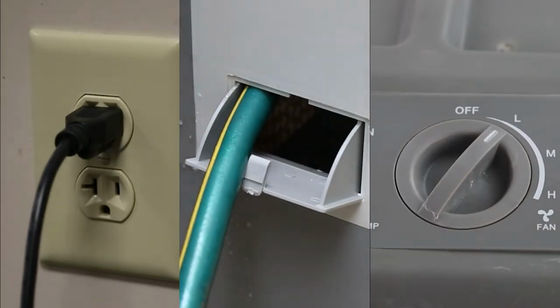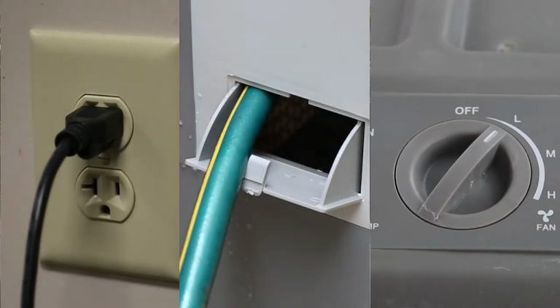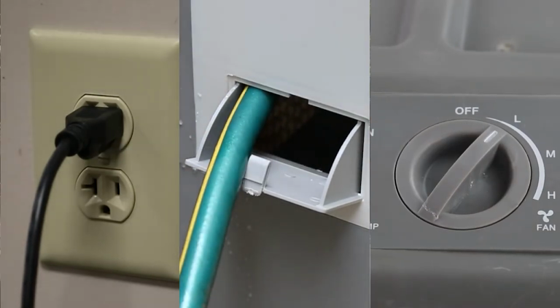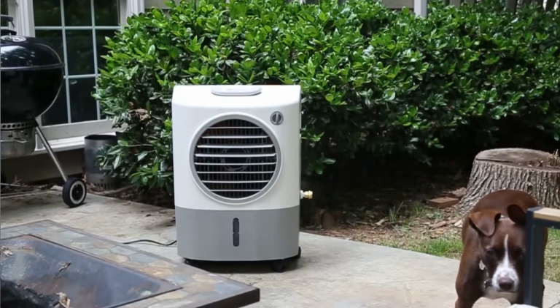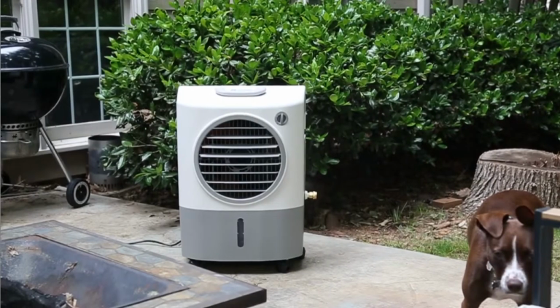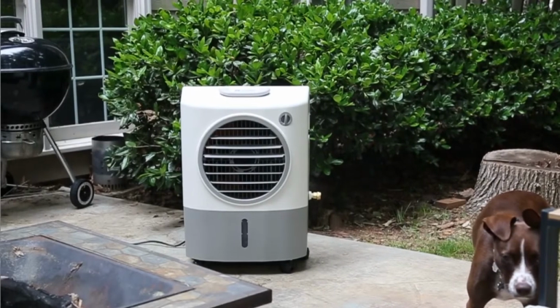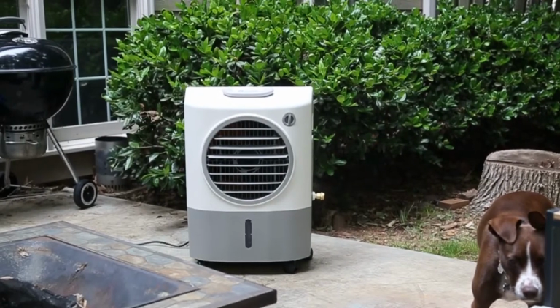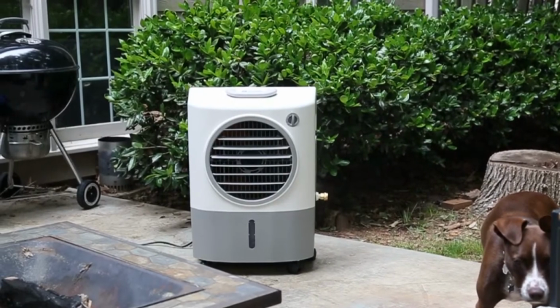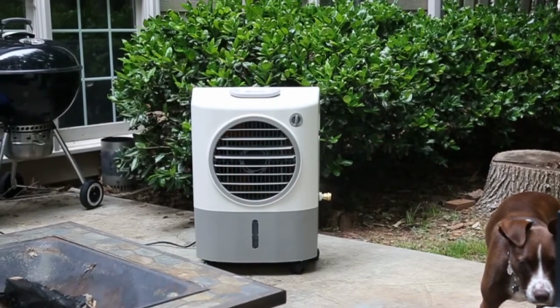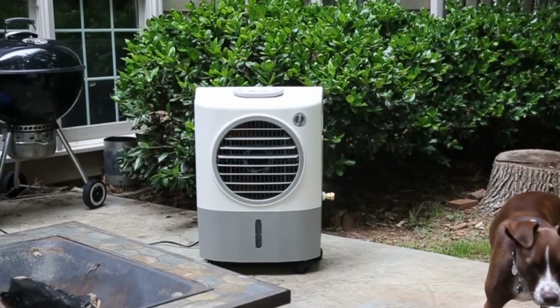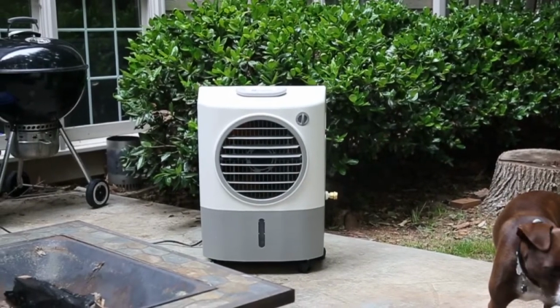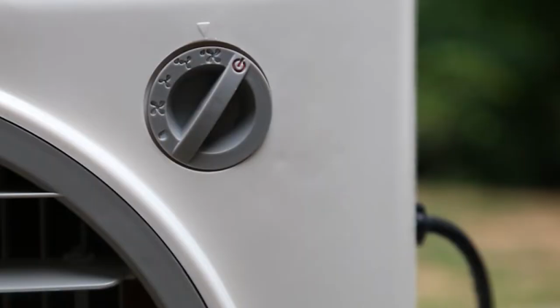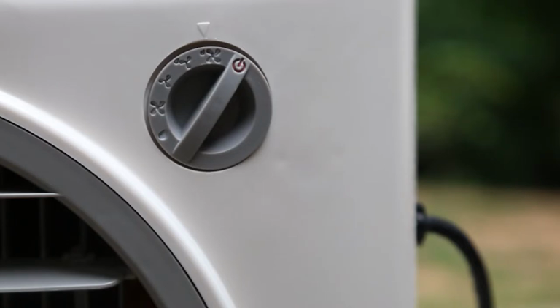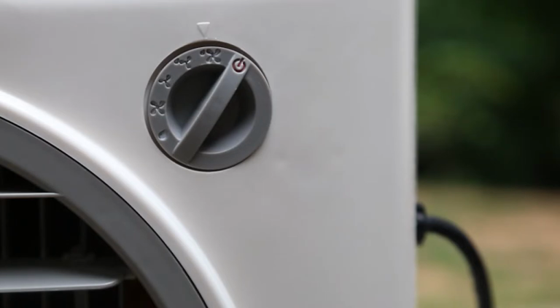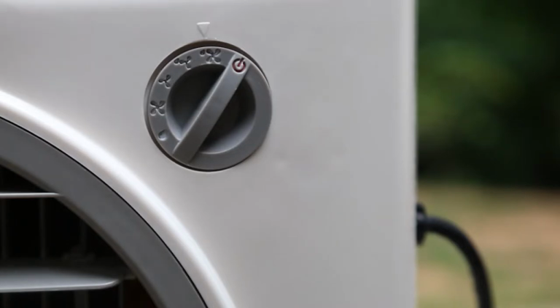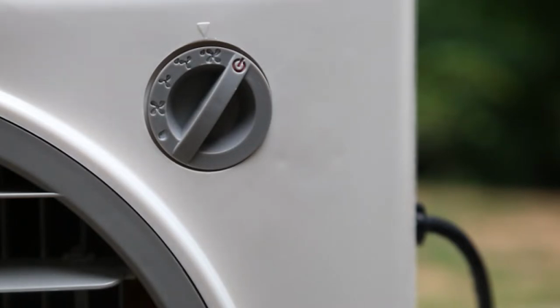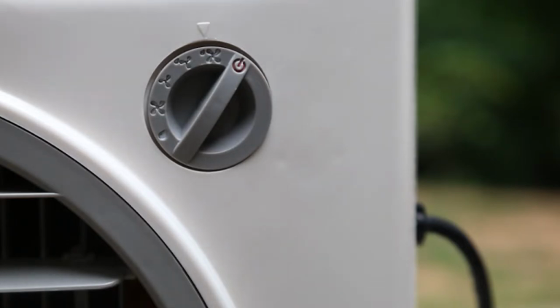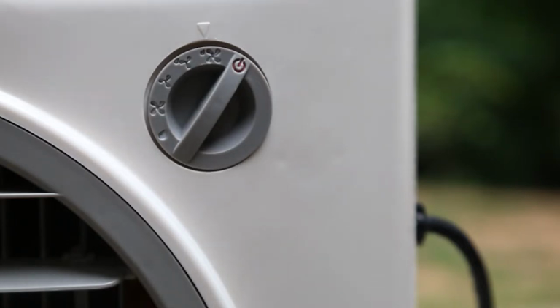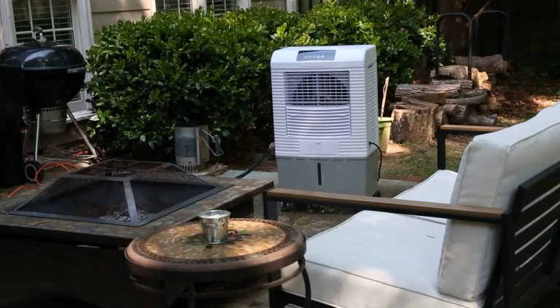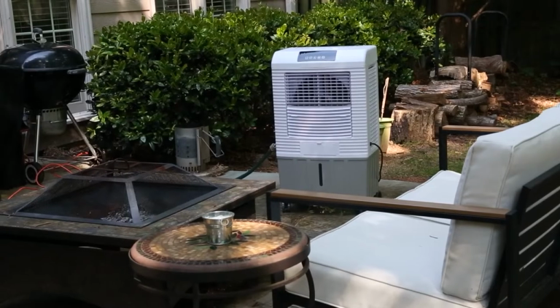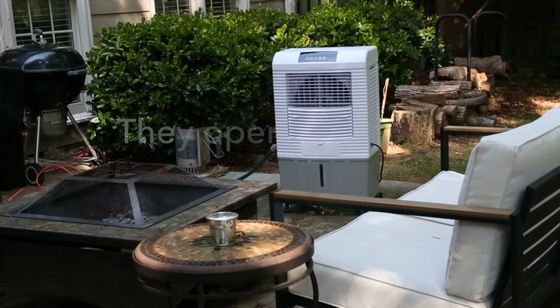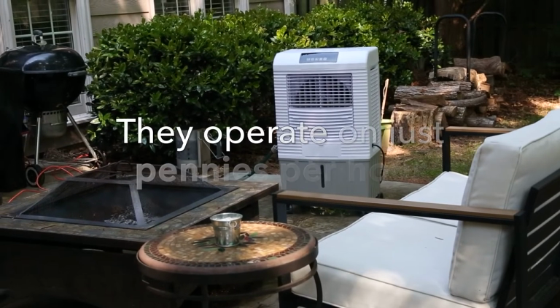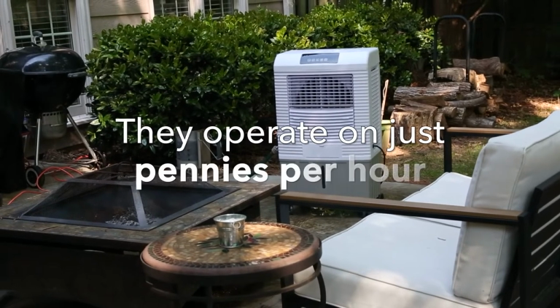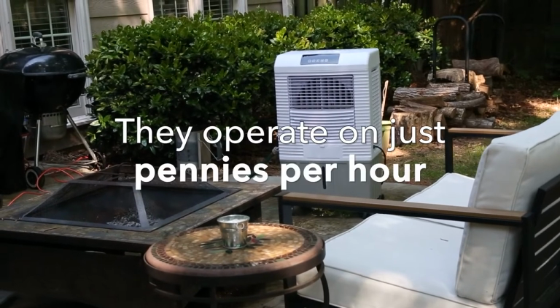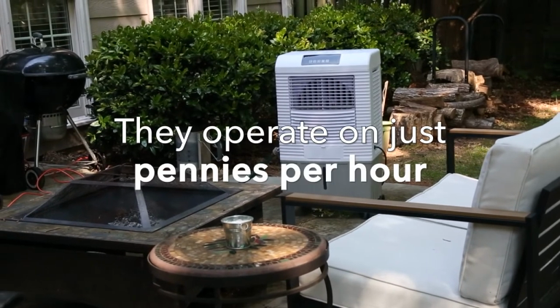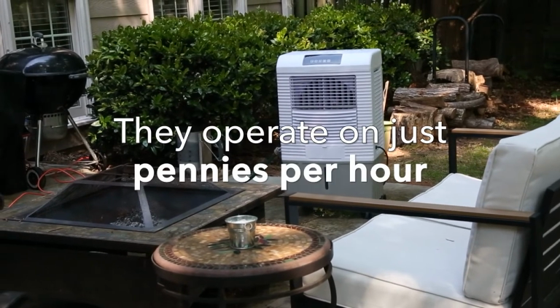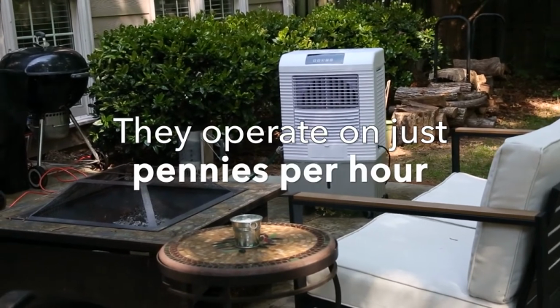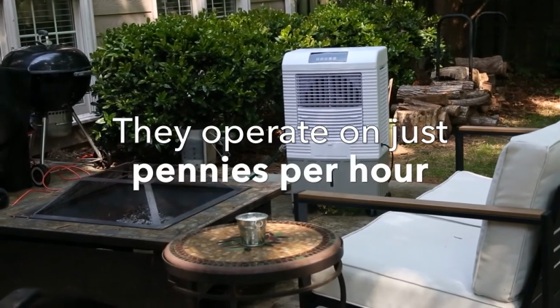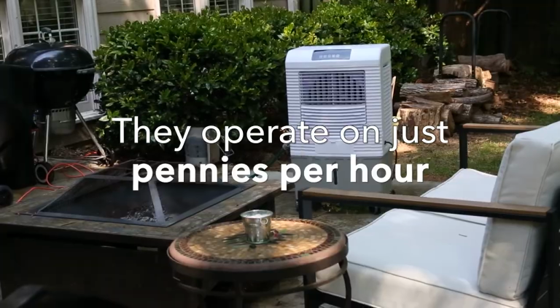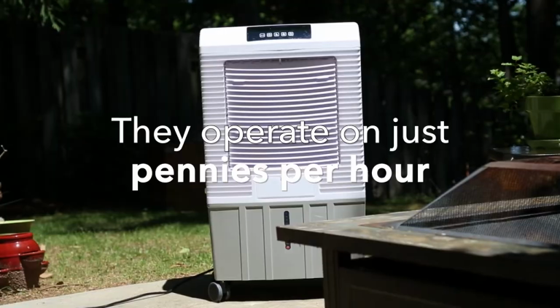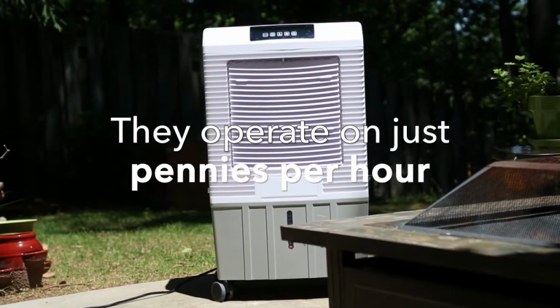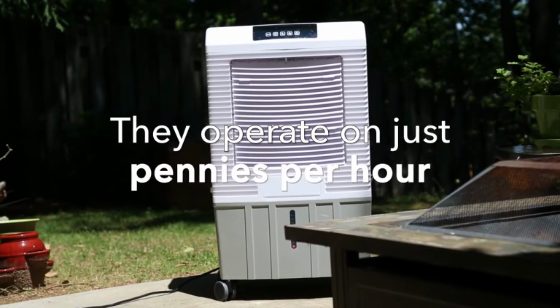And unlike traditional ACs, they don't use compressors, so they're very quiet. Plus, they're more cost-effective than other cooling solutions, operating on just pennies per hour.